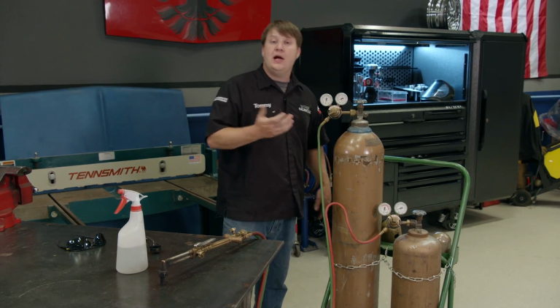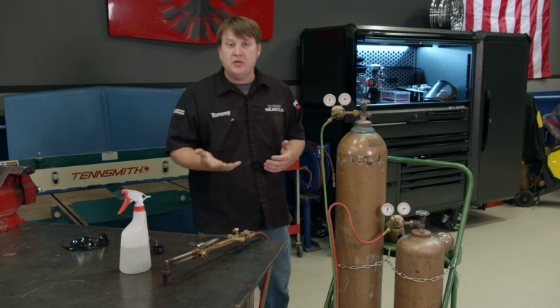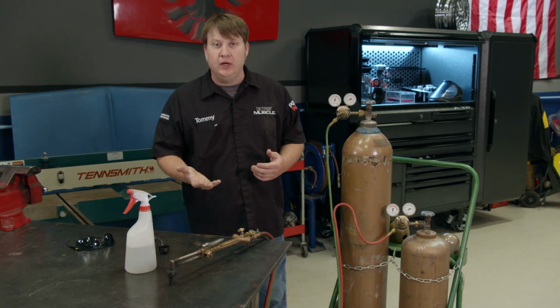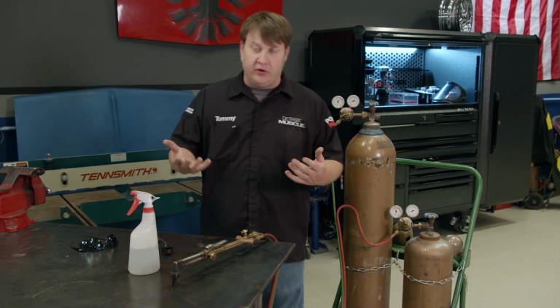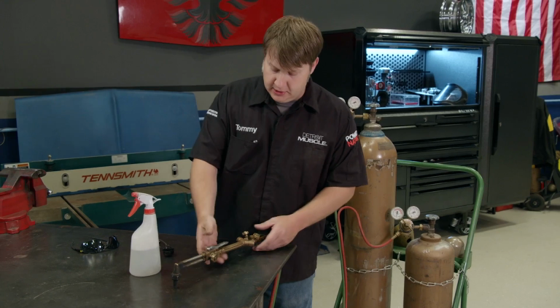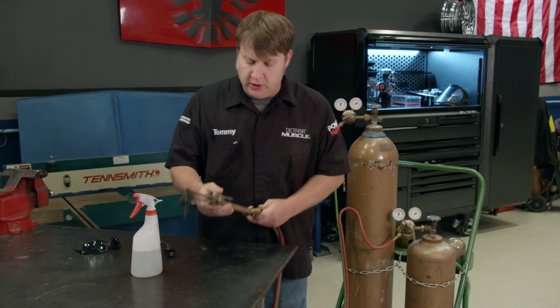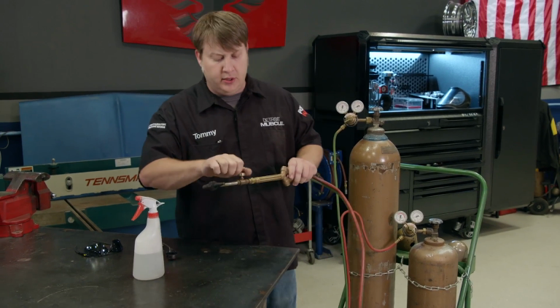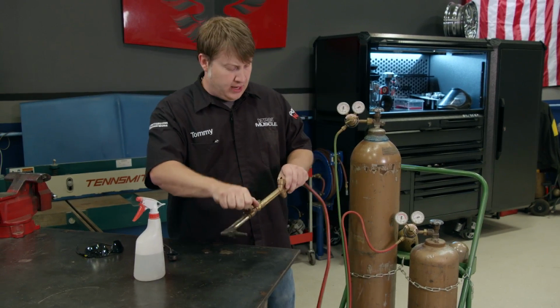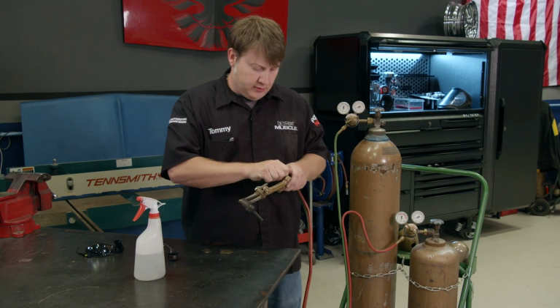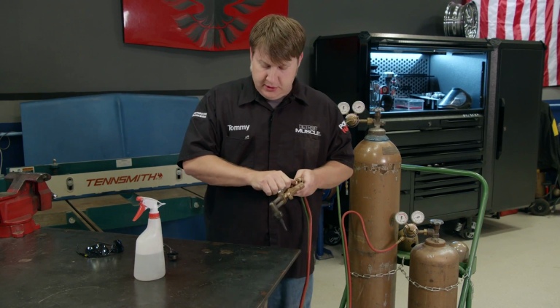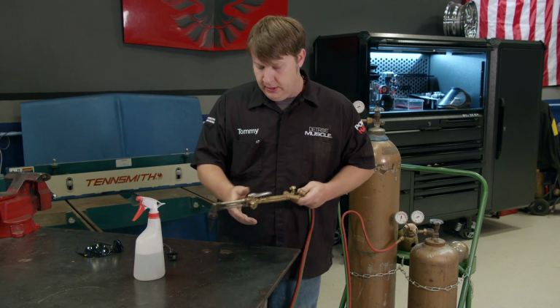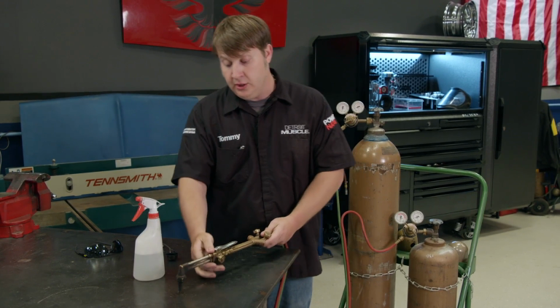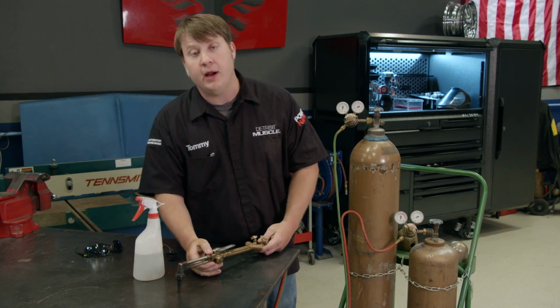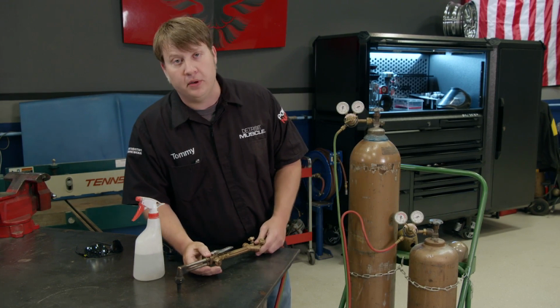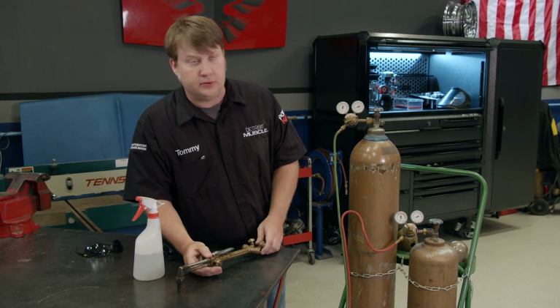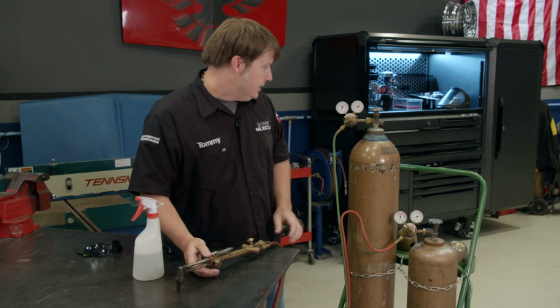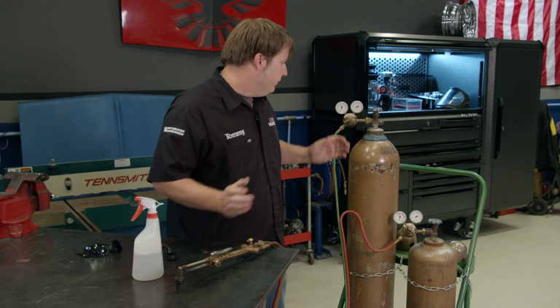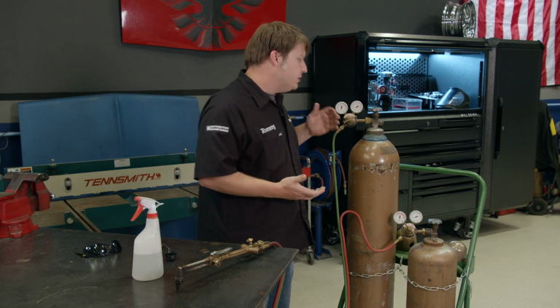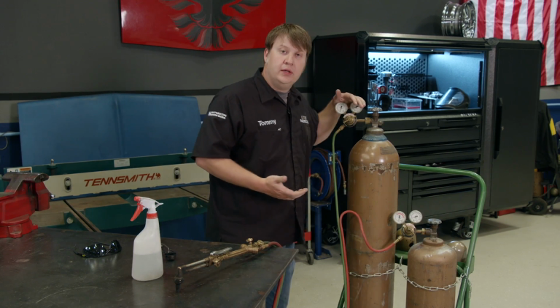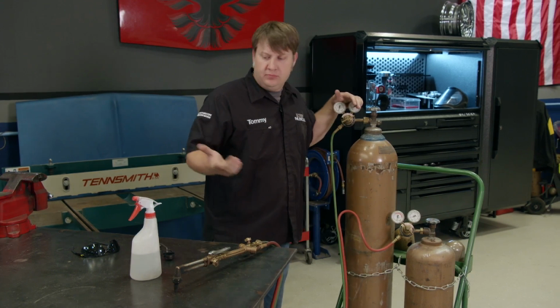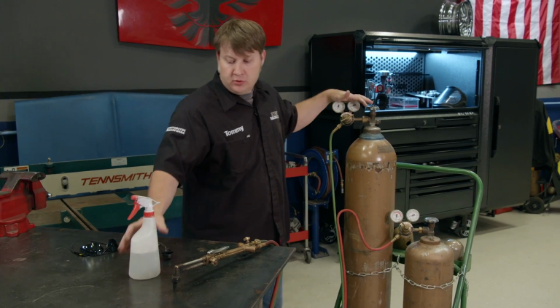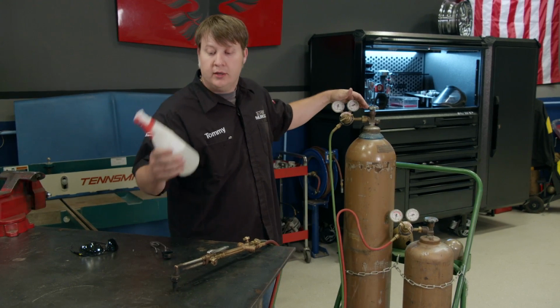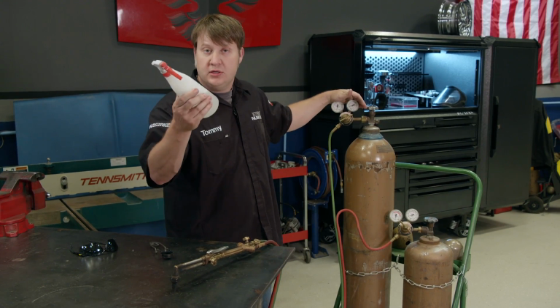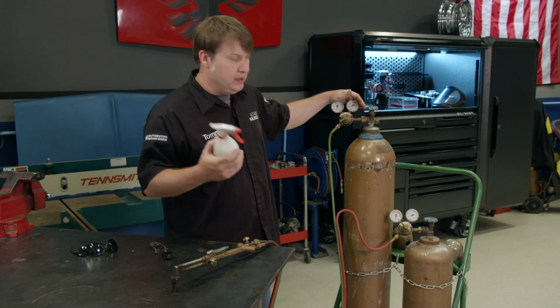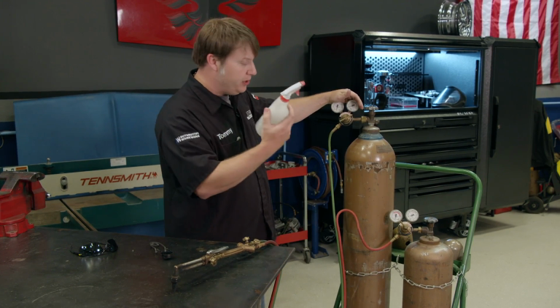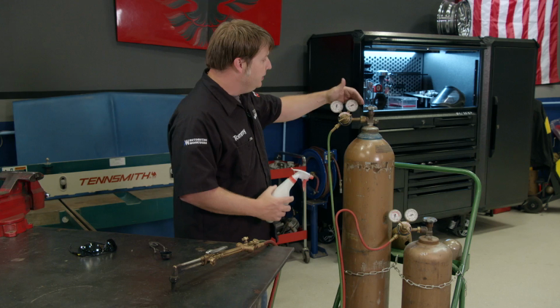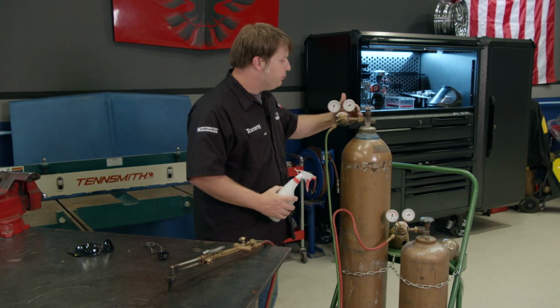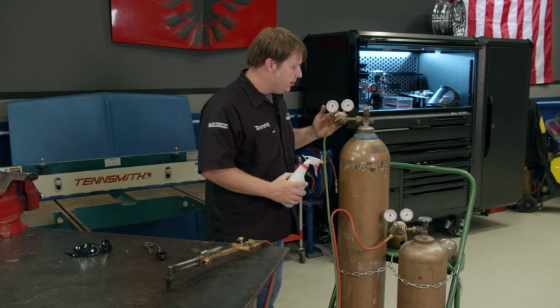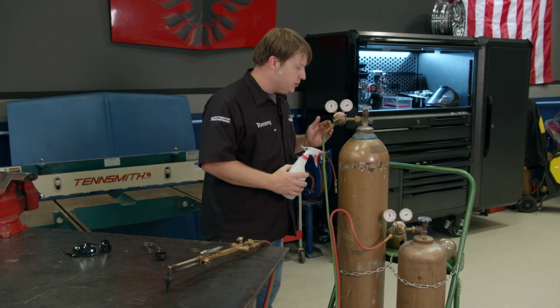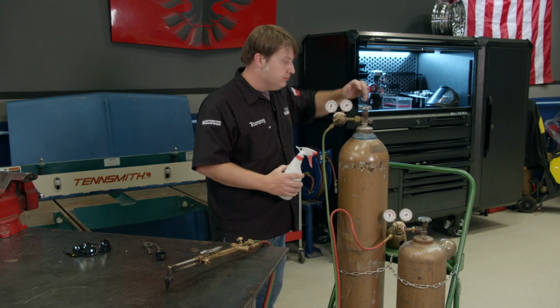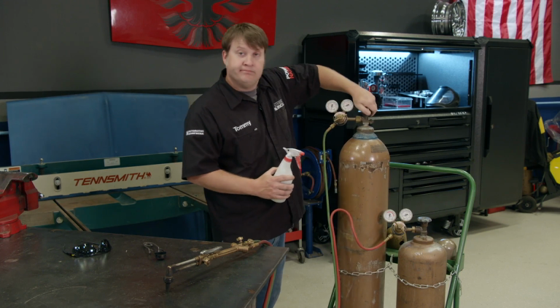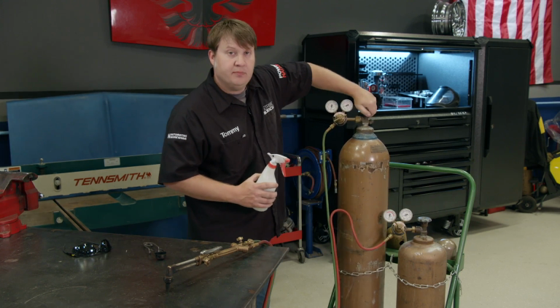Now we can check for leaks. The first thing that you want to do is turn off the knobs on your torch head and then you can crack open the bottles. Whenever you go to check for leaks, you can use water and some dish soap in a spray bottle and spray at all the joints. It's that simple.